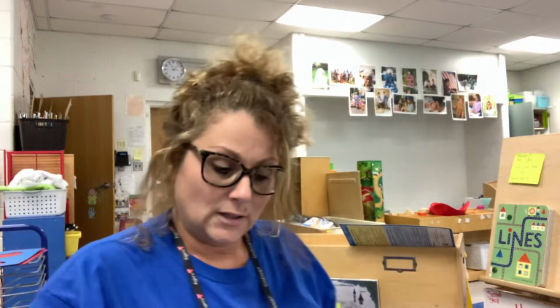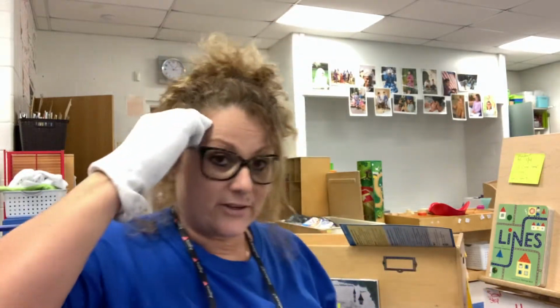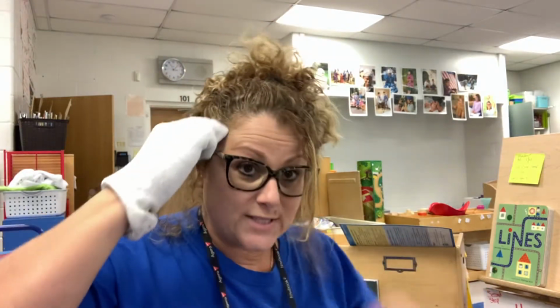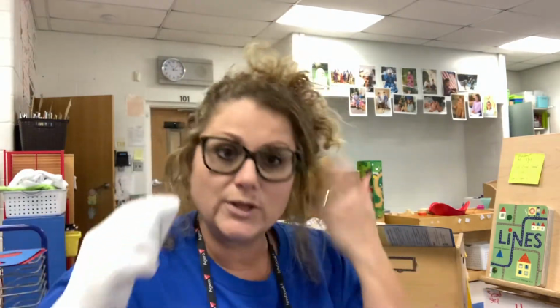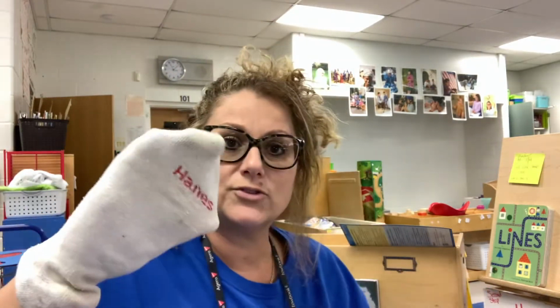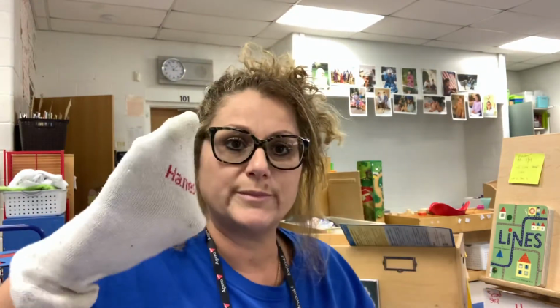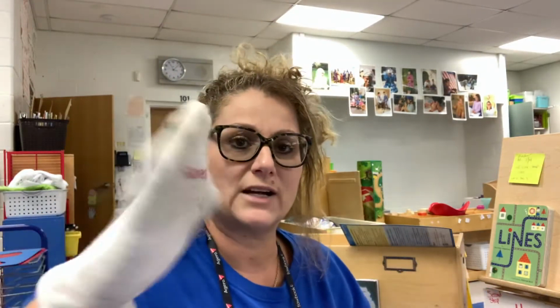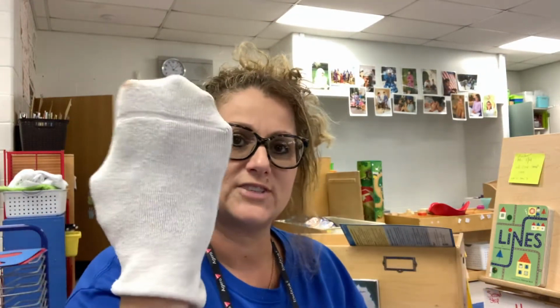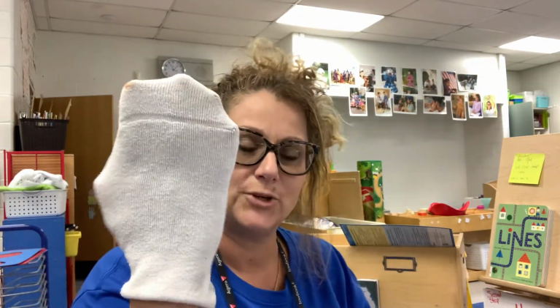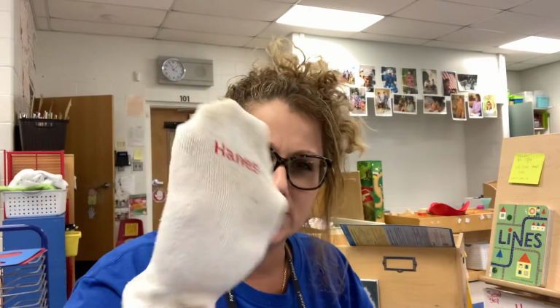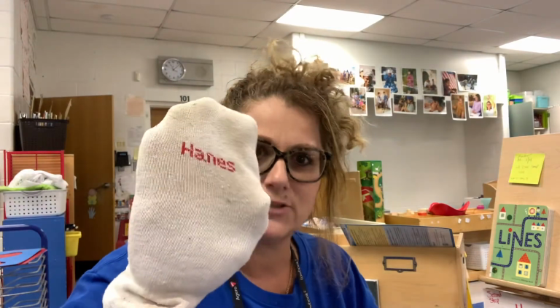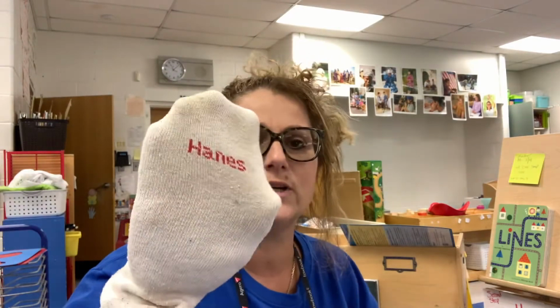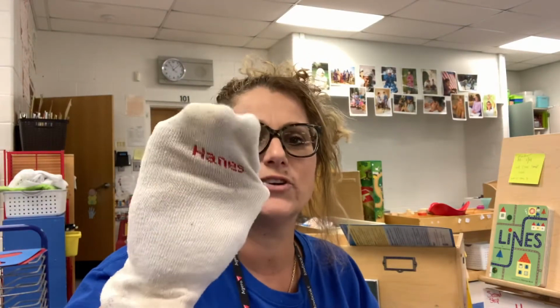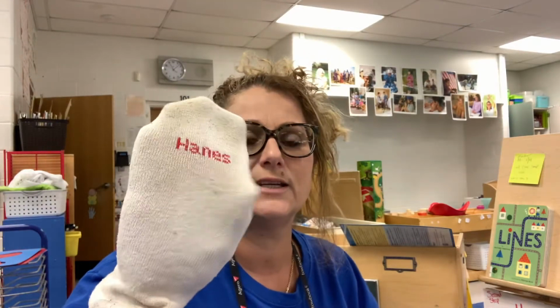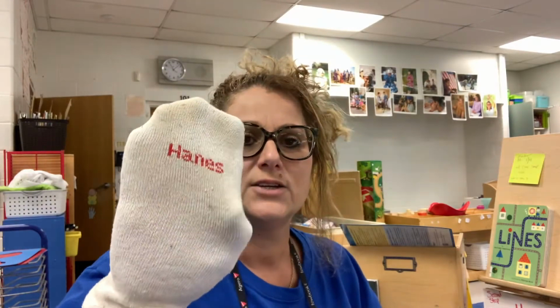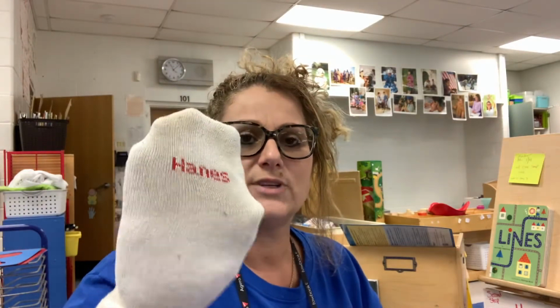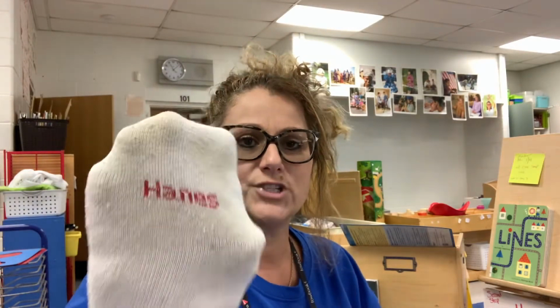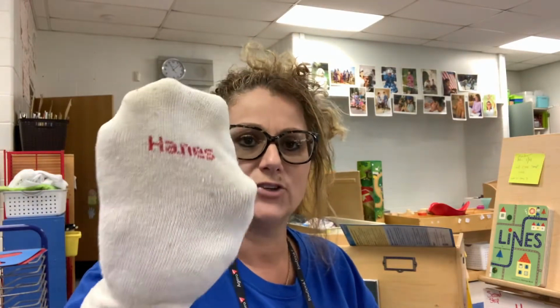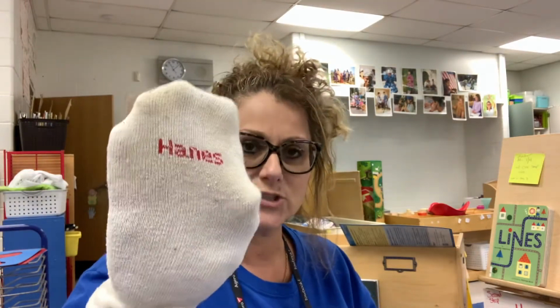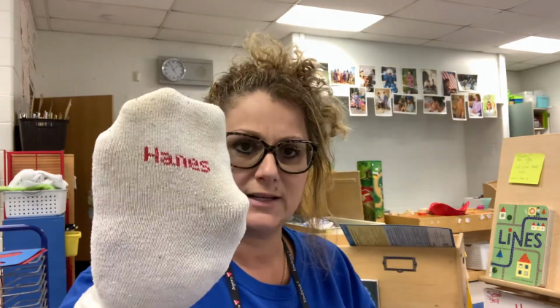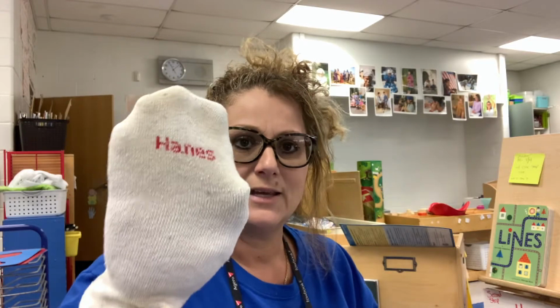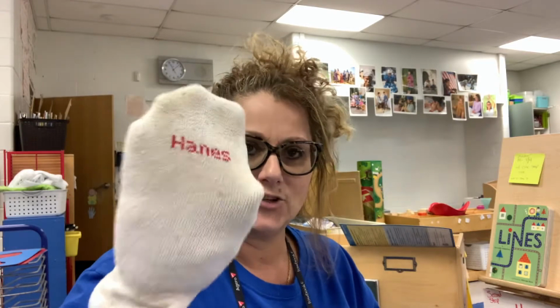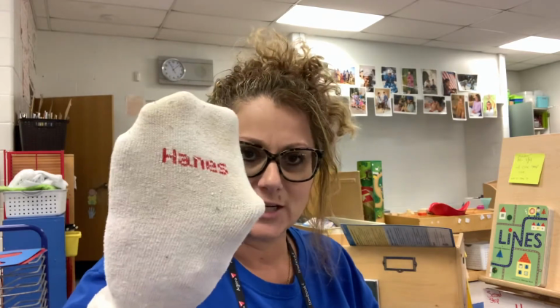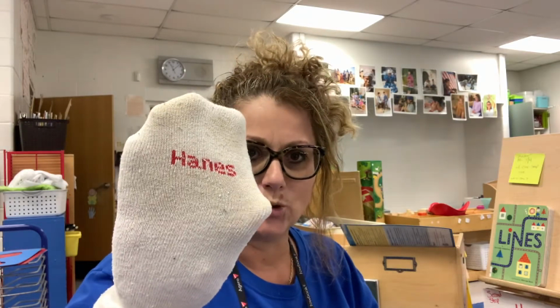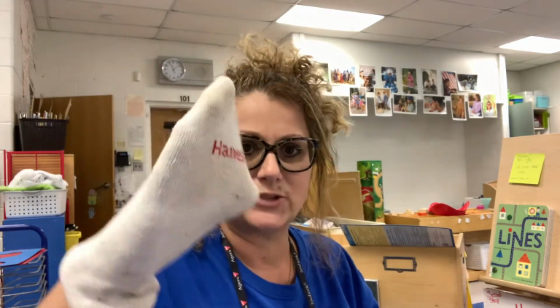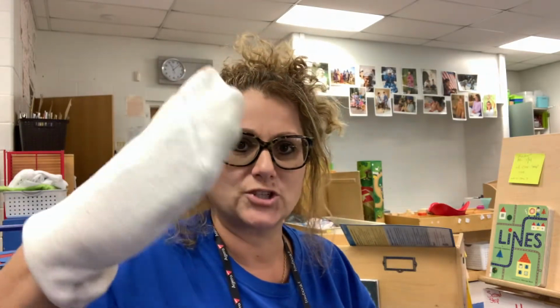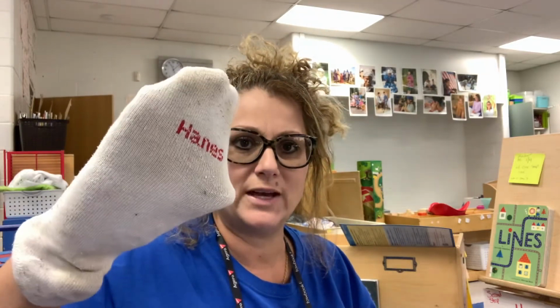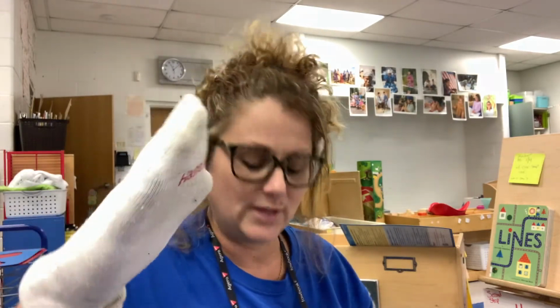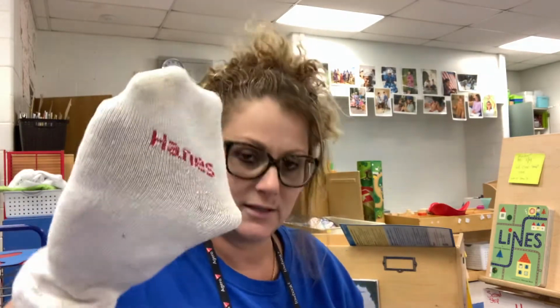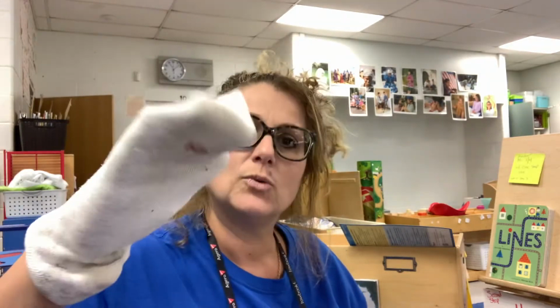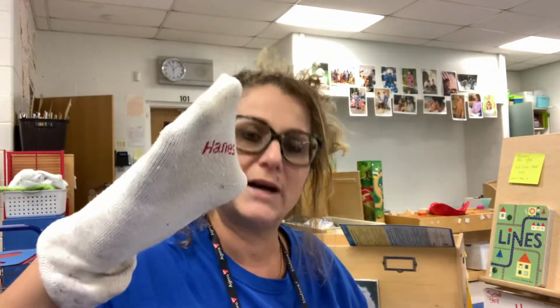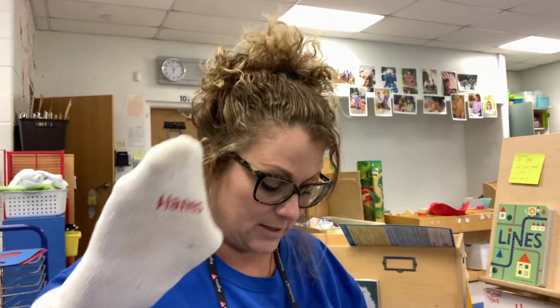Hello parents, today we are going to talk about the crocodile snap. What you're going to need to do is get your child an old sock and cut a couple holes into it. I'm going to show you how to do that with my old sock here.